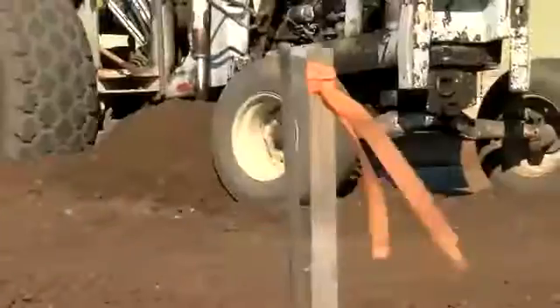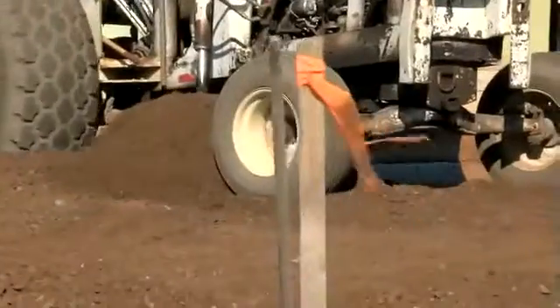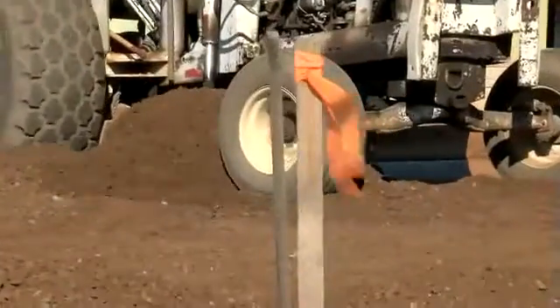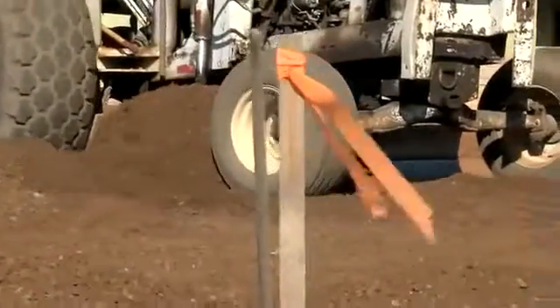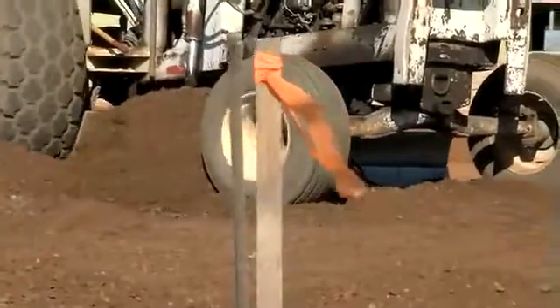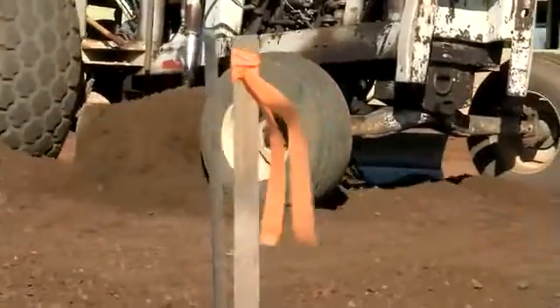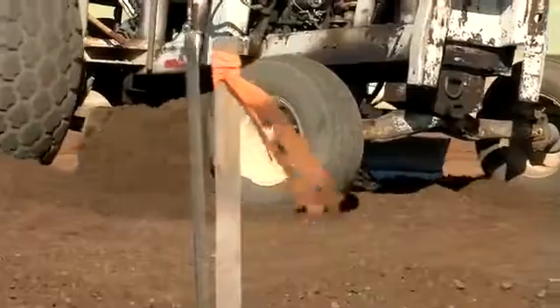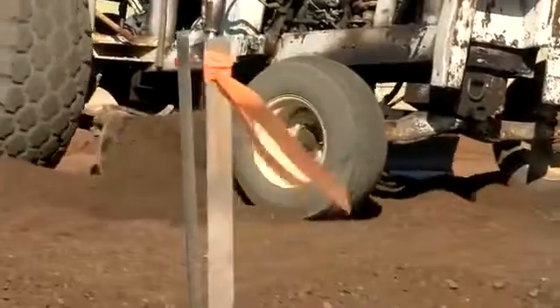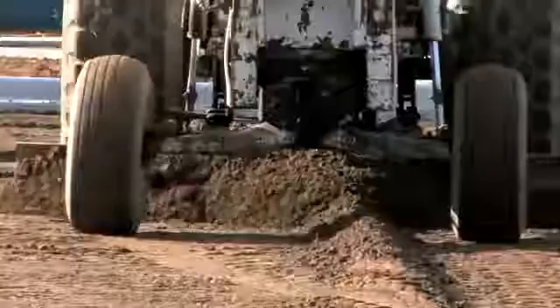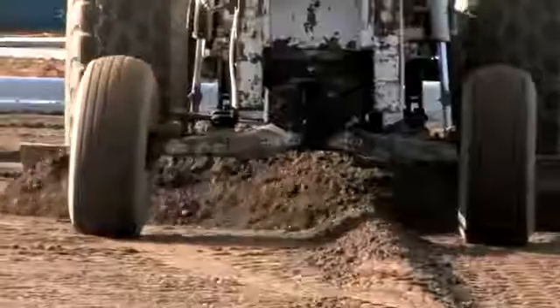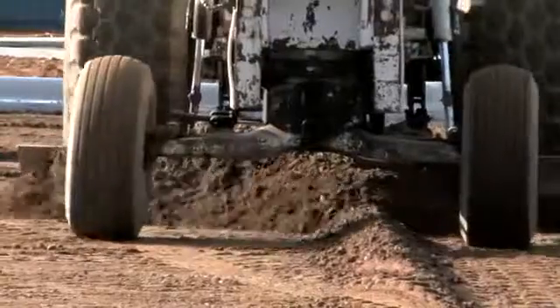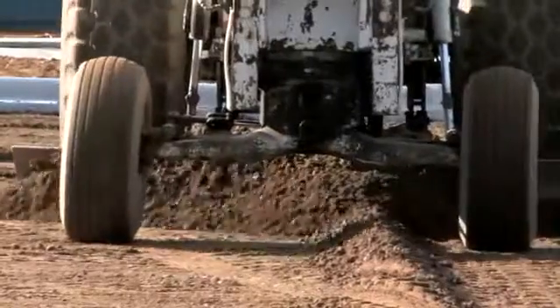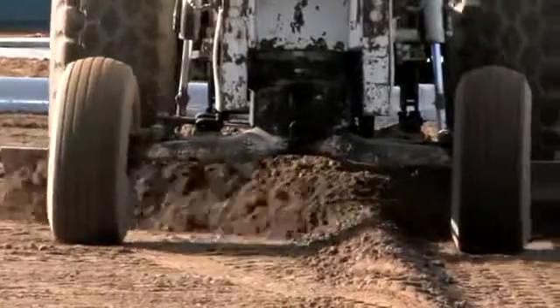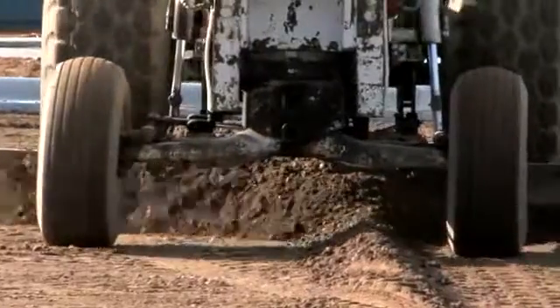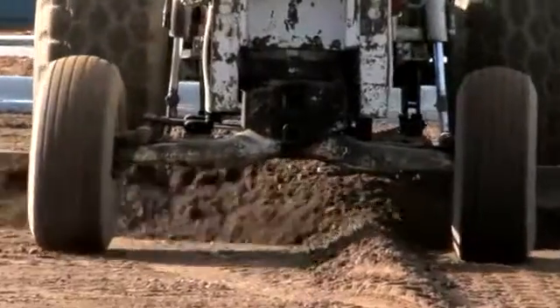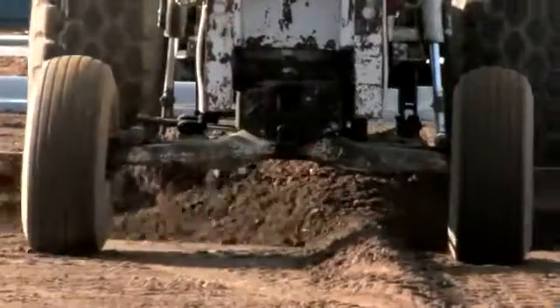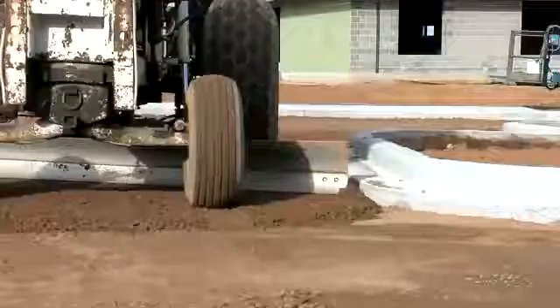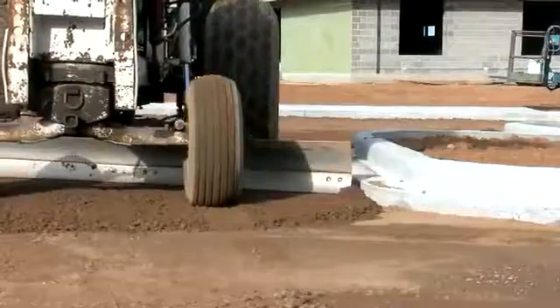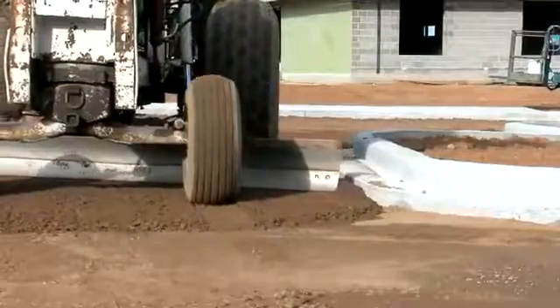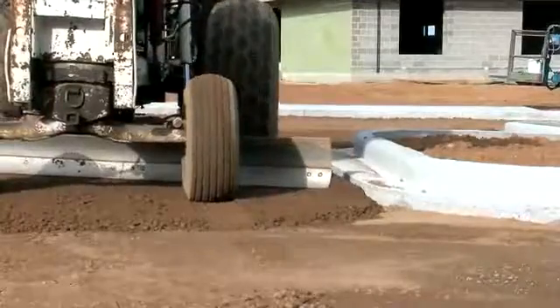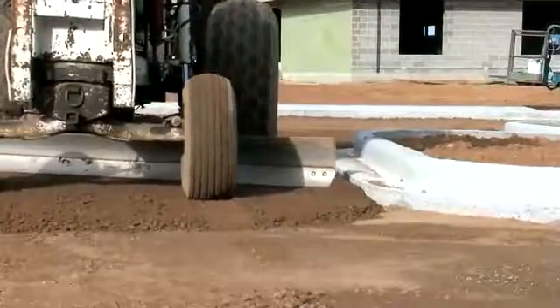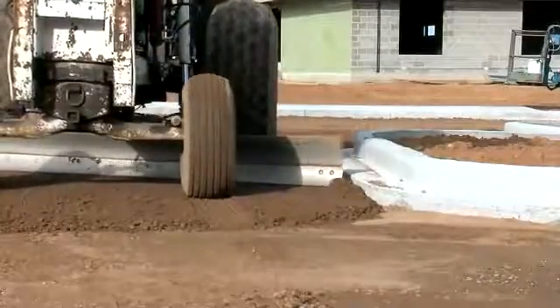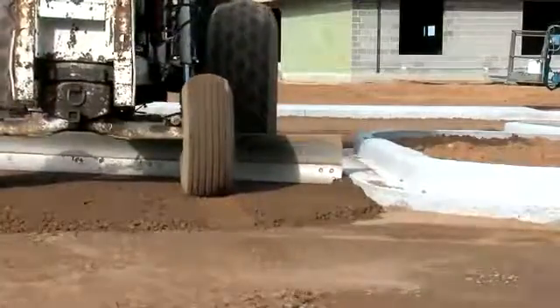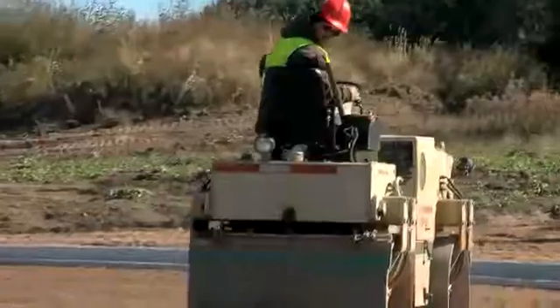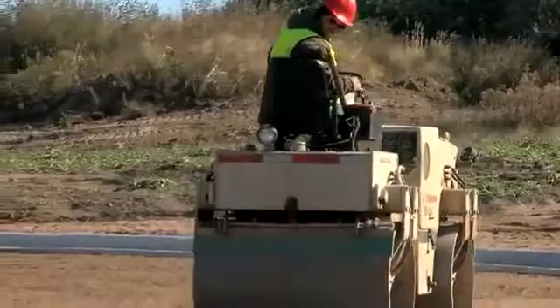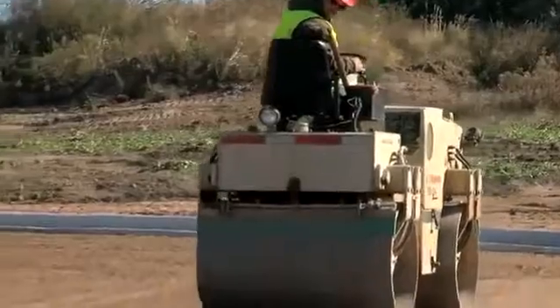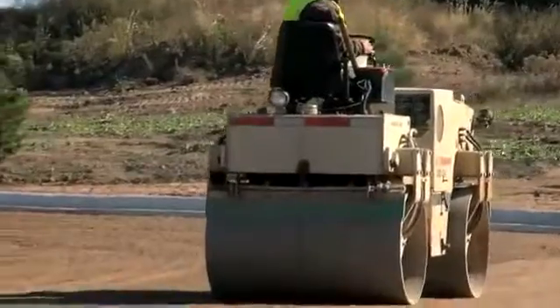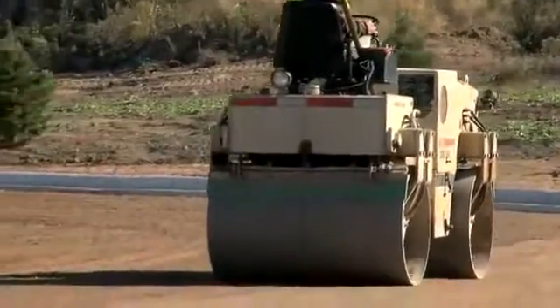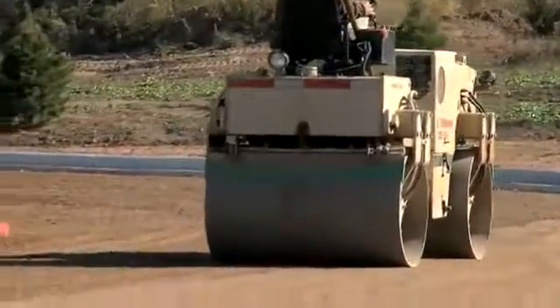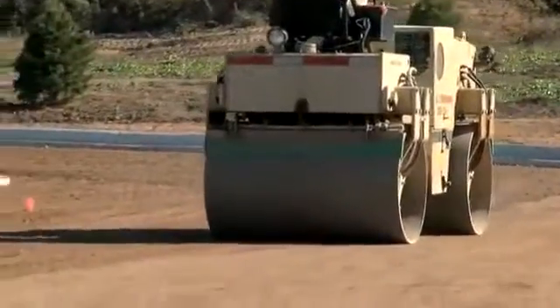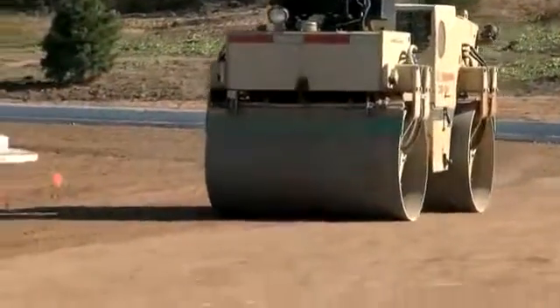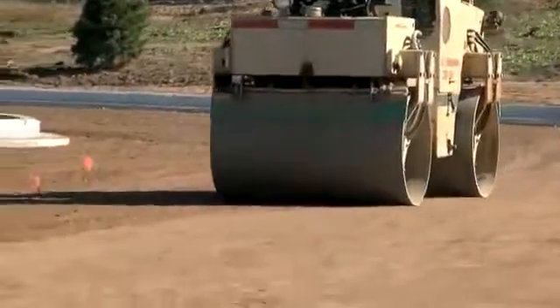Next, 6 to 10 inches of base course — a mixture of larger stones and crushed gravel — is evenly spread and graded, then compacted to a smooth, level surface.